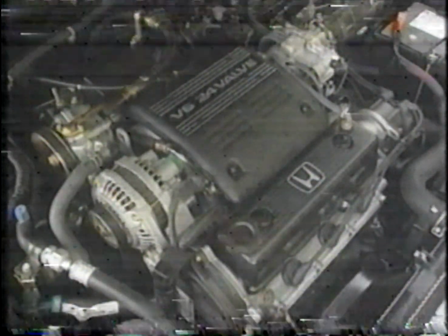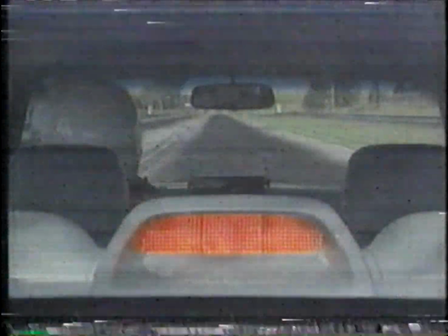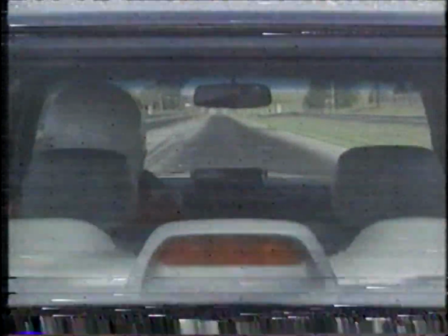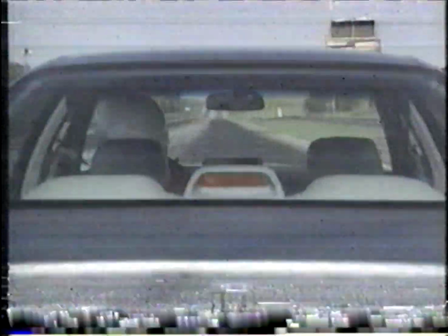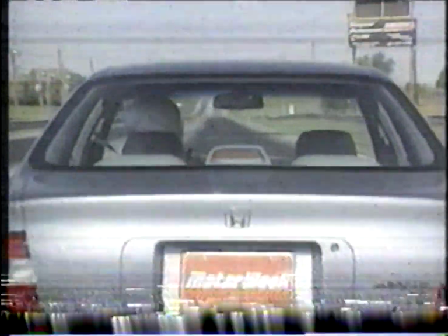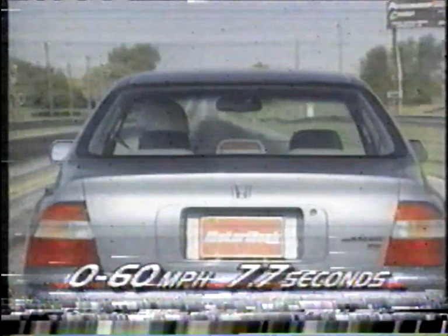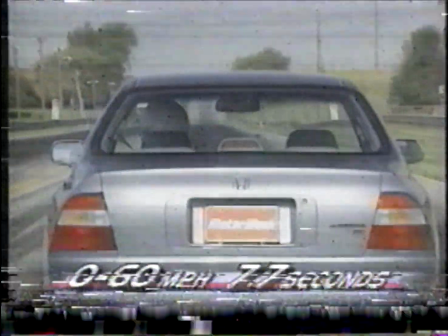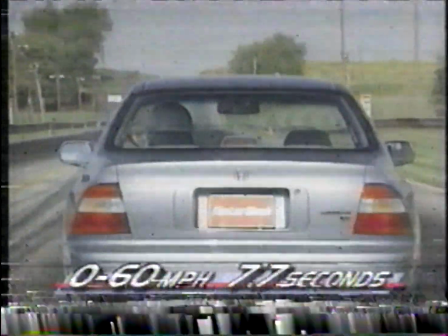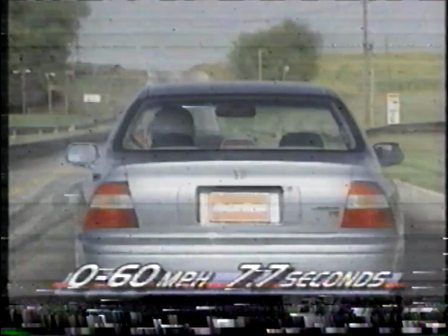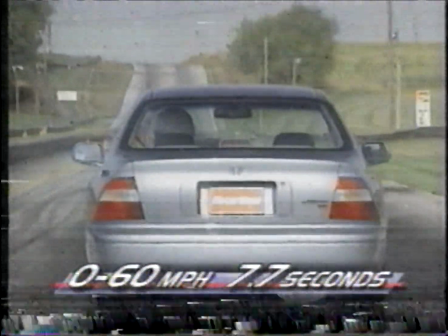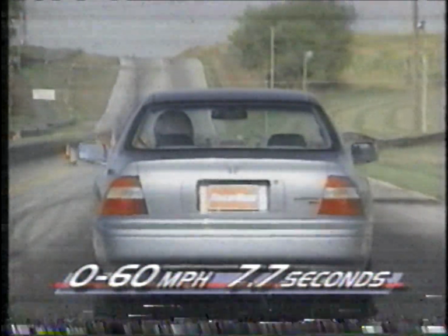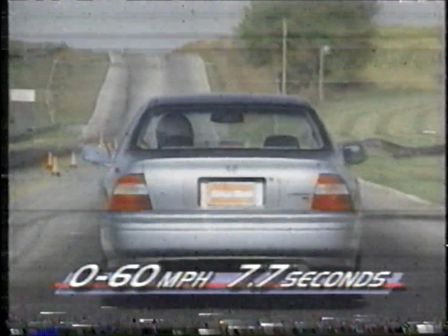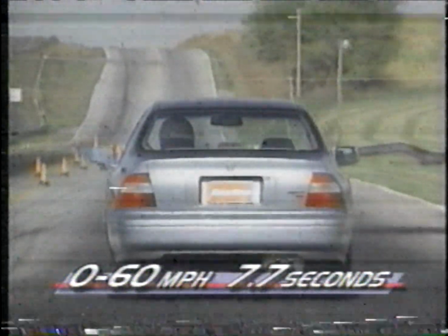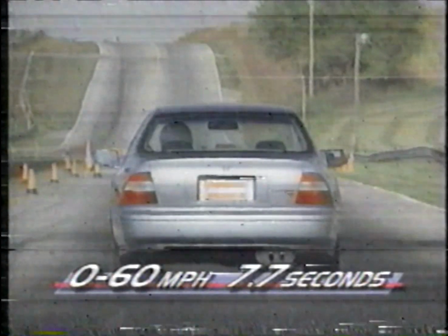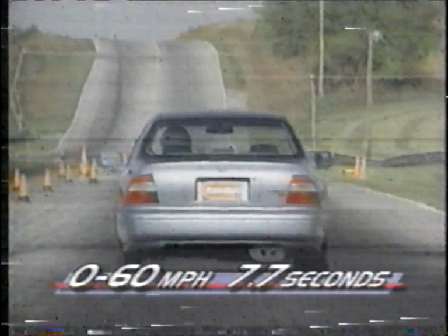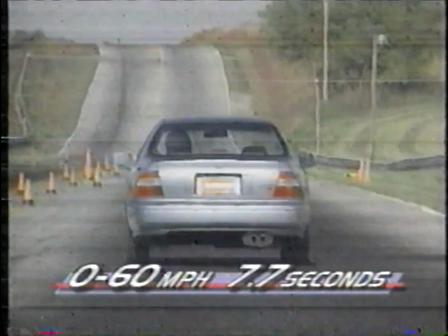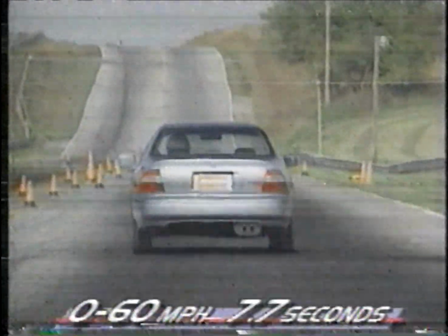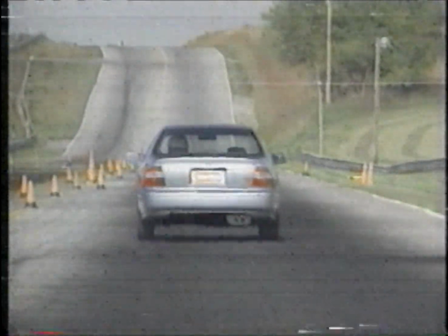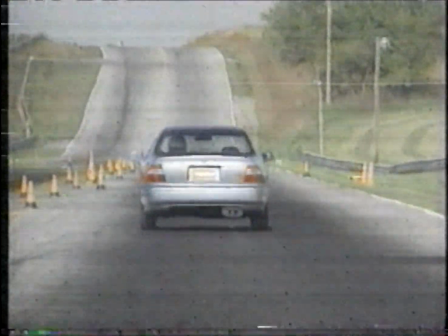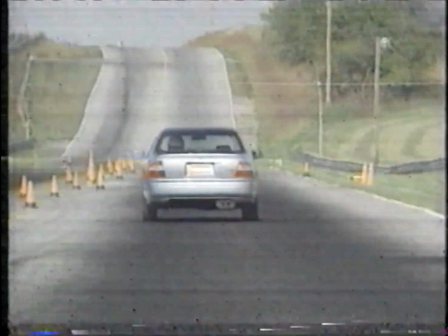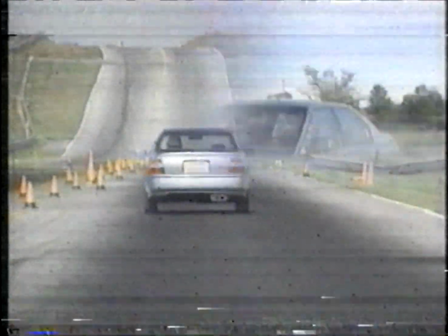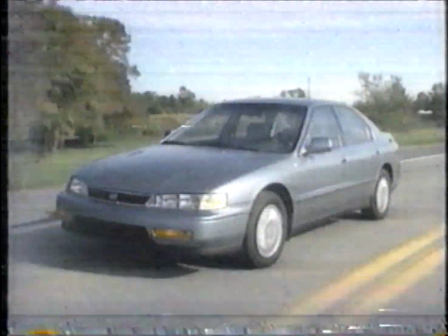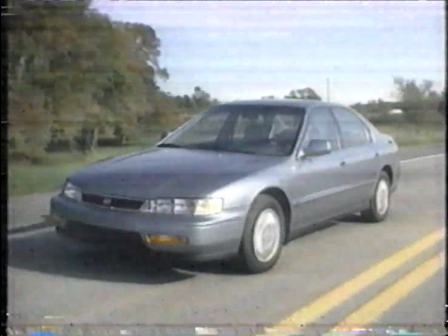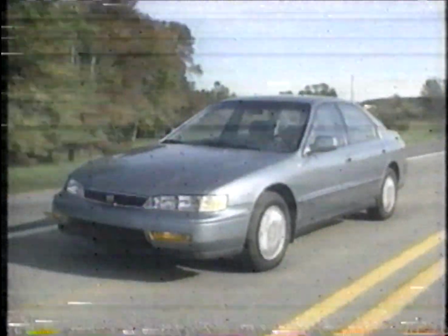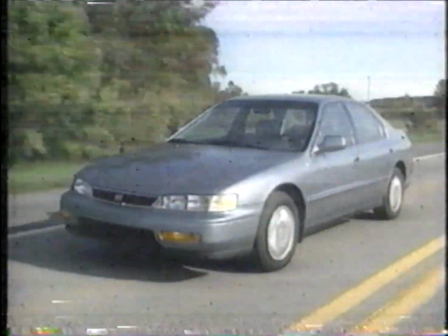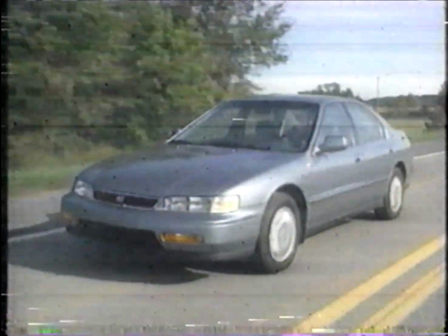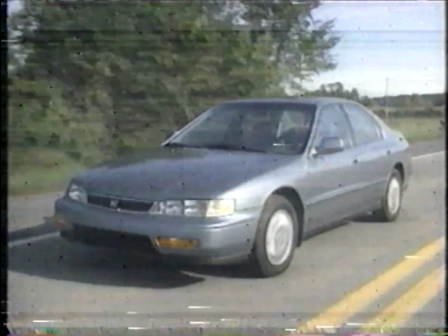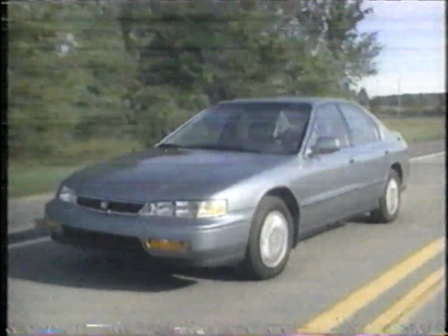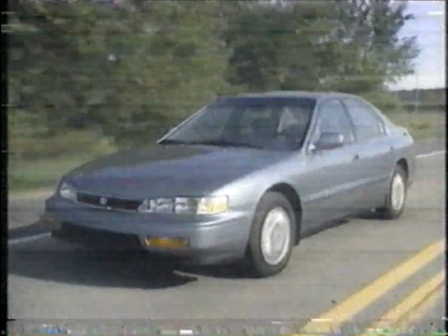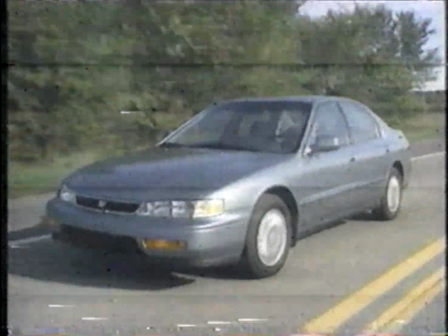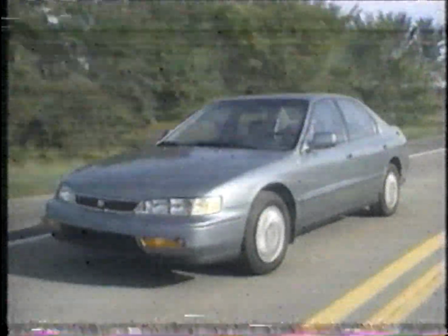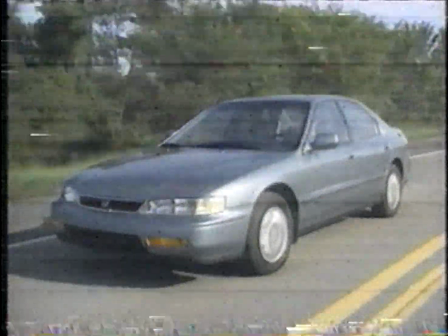It gets there fast, too — 0-60 in 7.7 seconds, or almost two seconds faster than the four-cylinder Accord. The suspension has also been tweaked to carry the V6 Accord's extra 144 pounds.